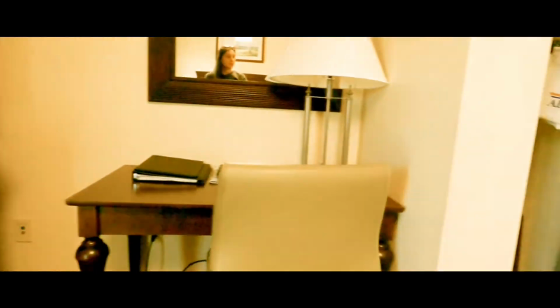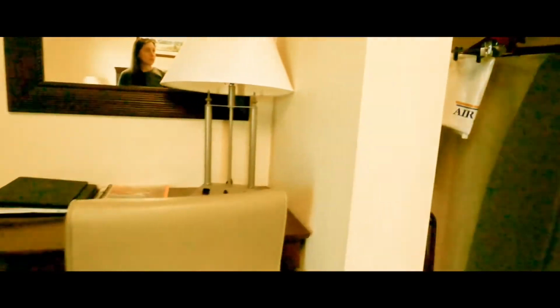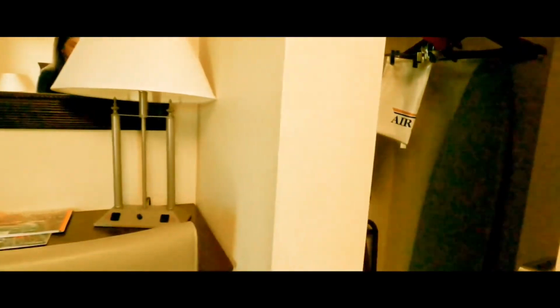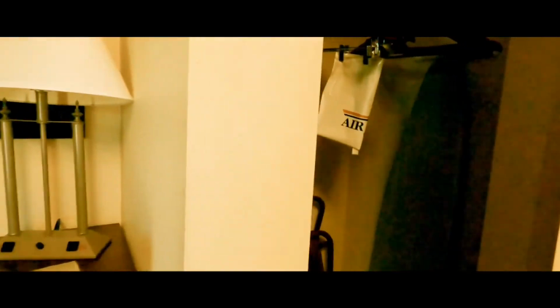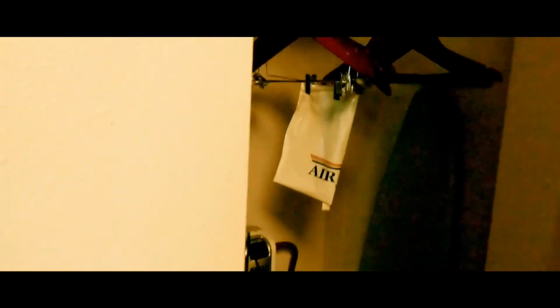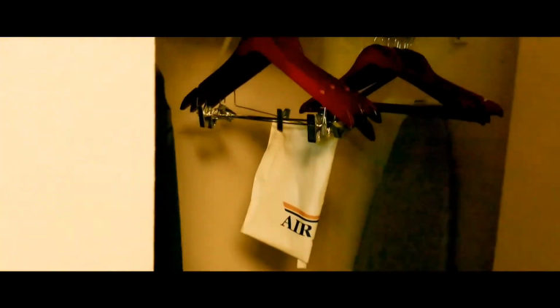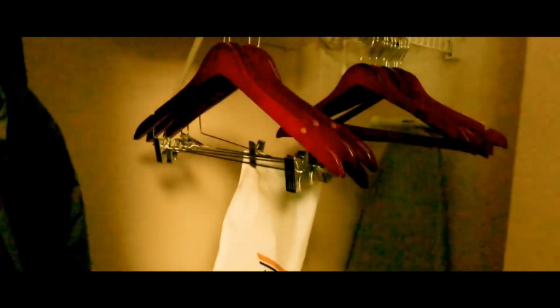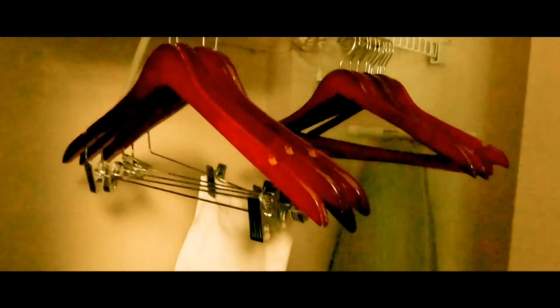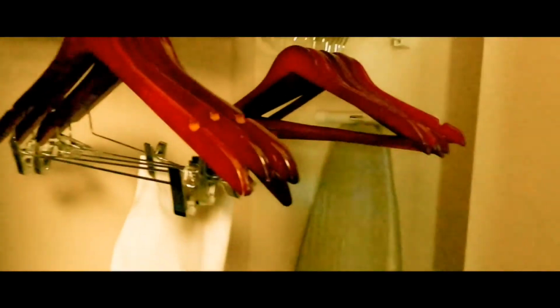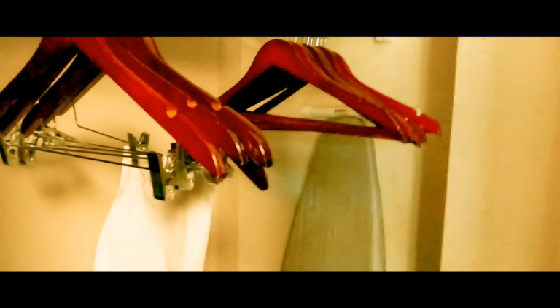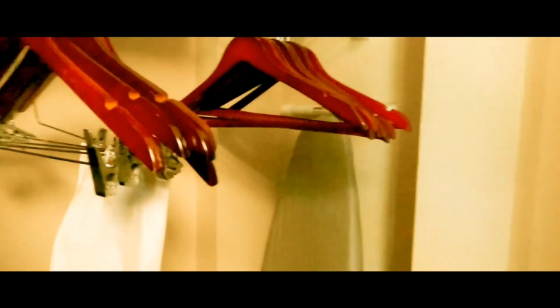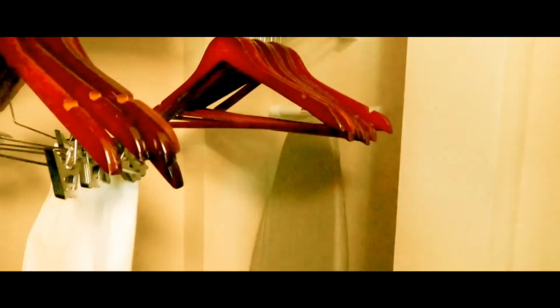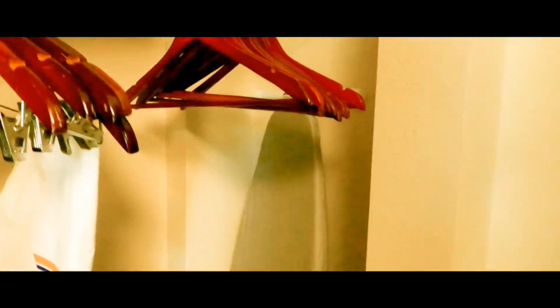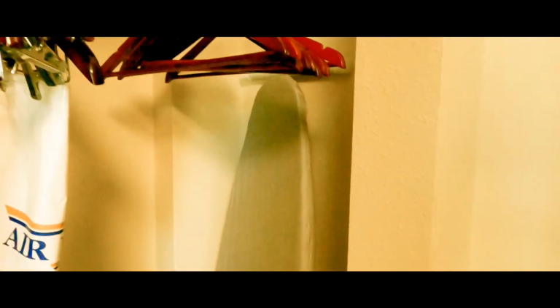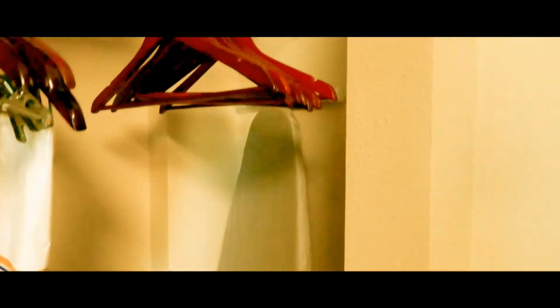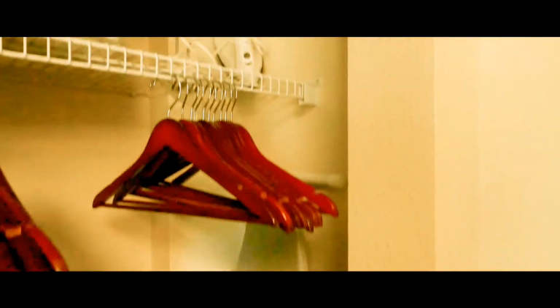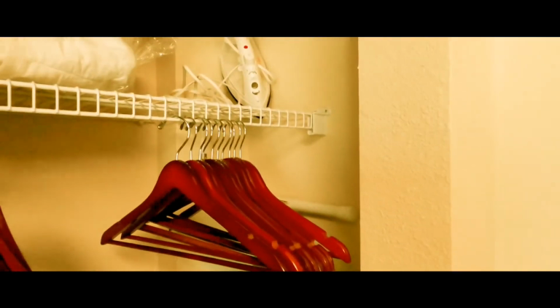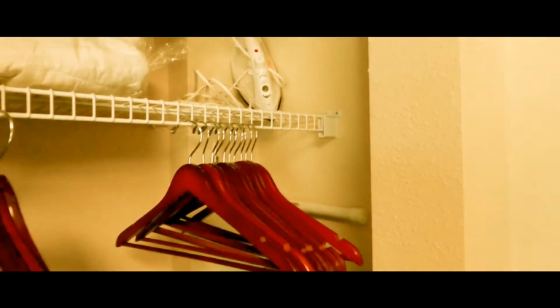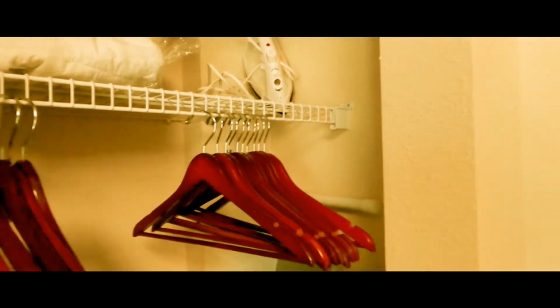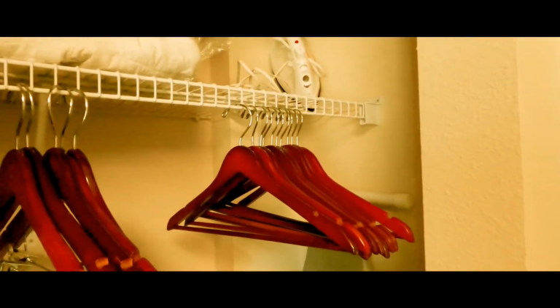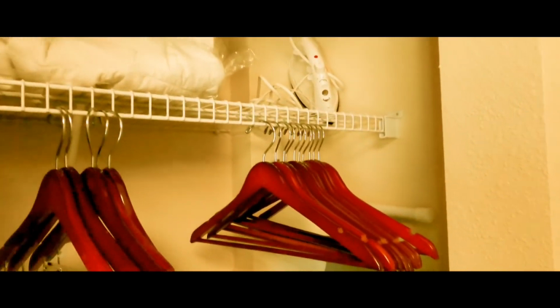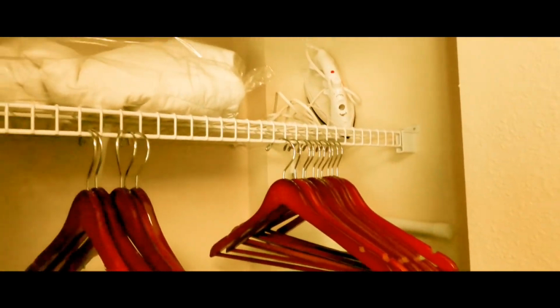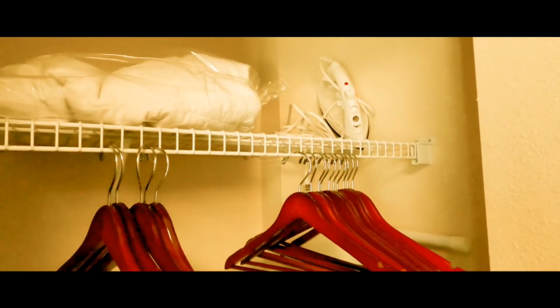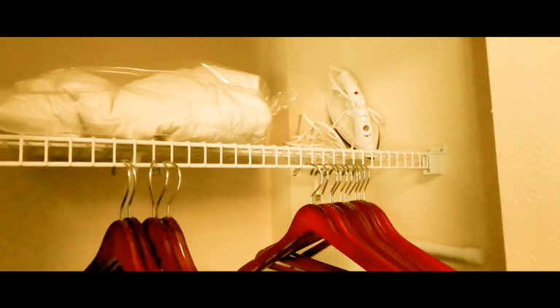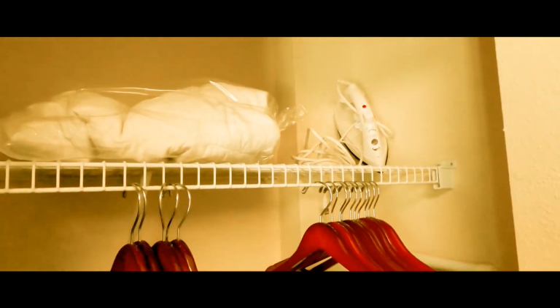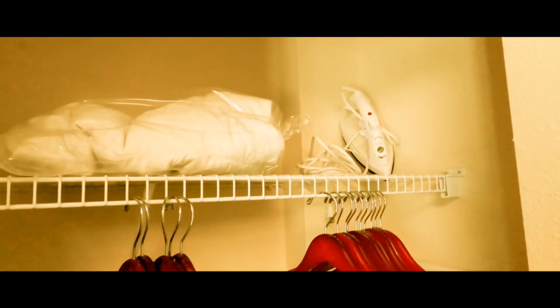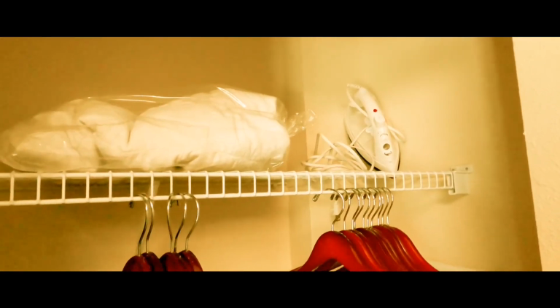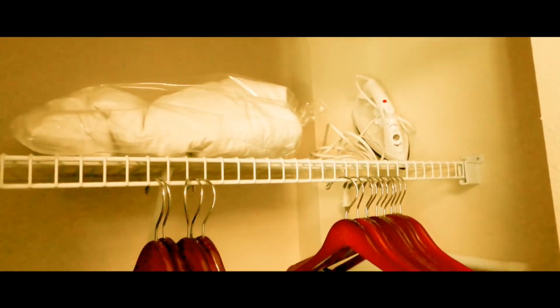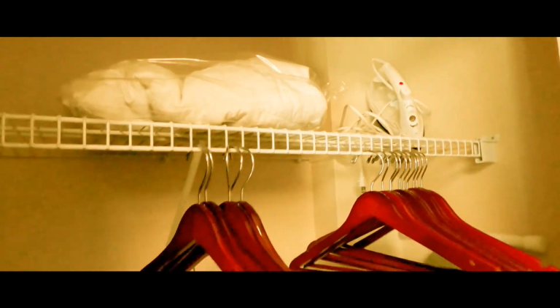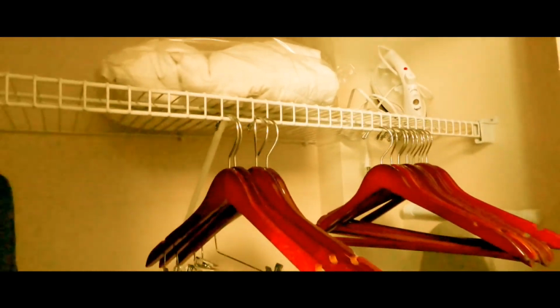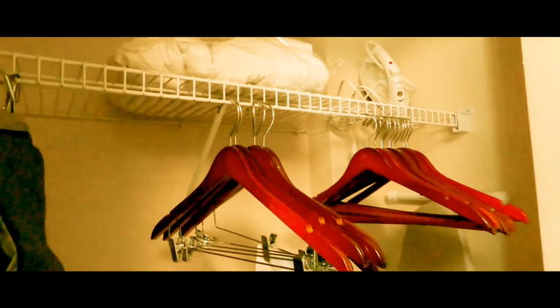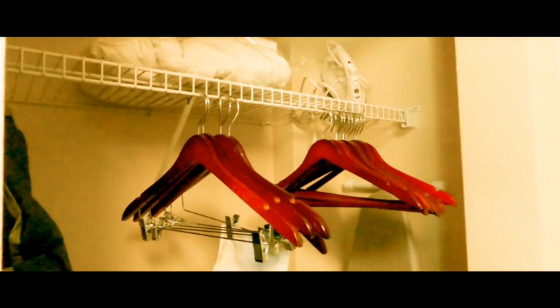This is what the closet looks like. I always wonder if they have enough hangers — there's an ironing board and an iron. There's also an extra blanket for the bed.